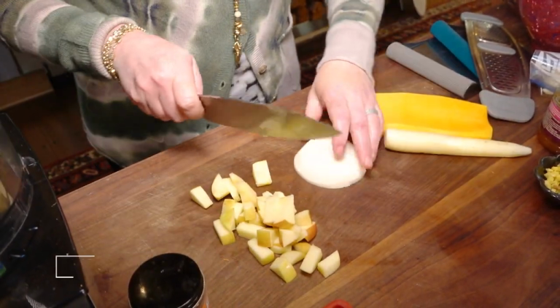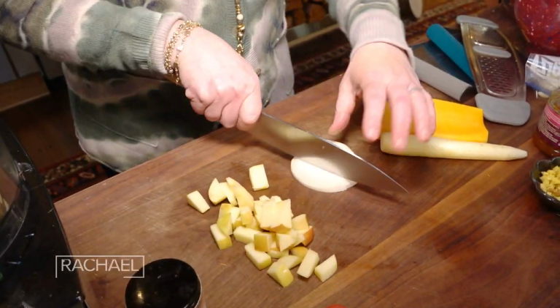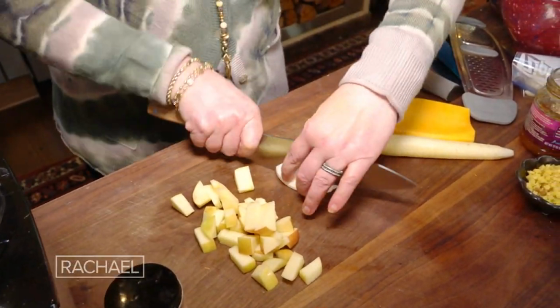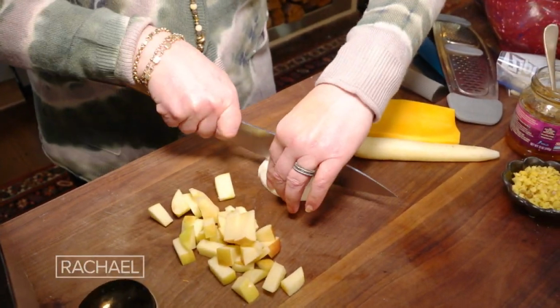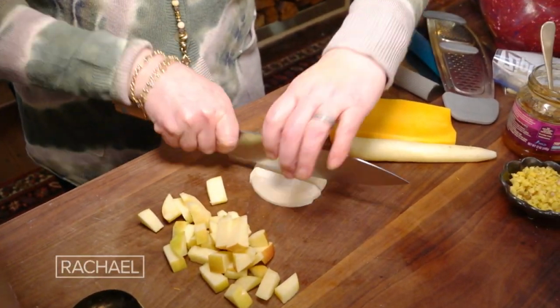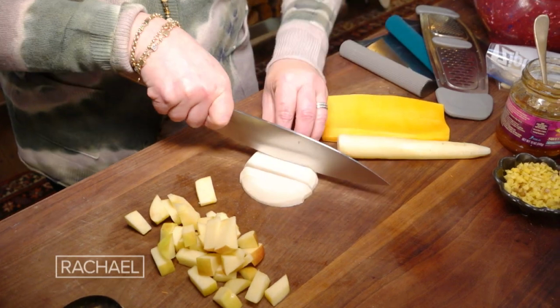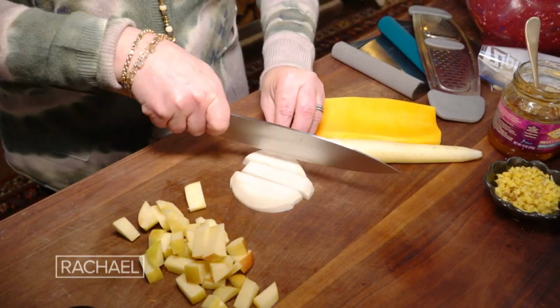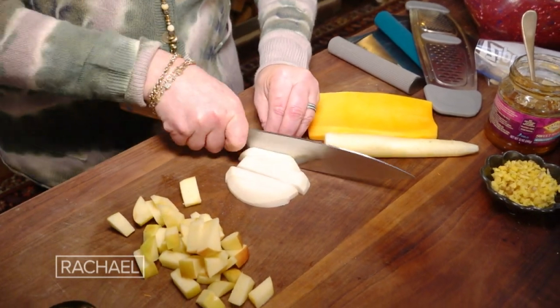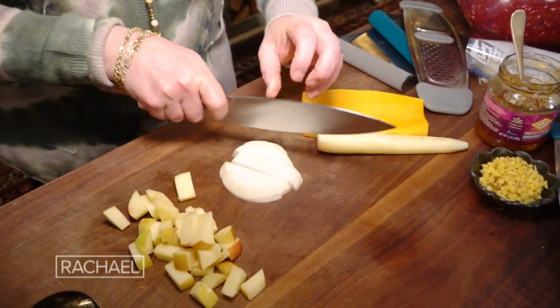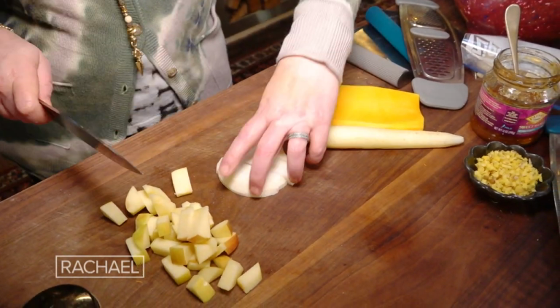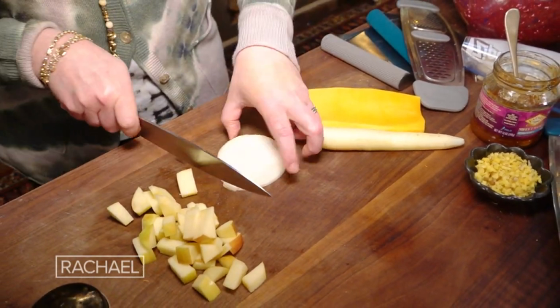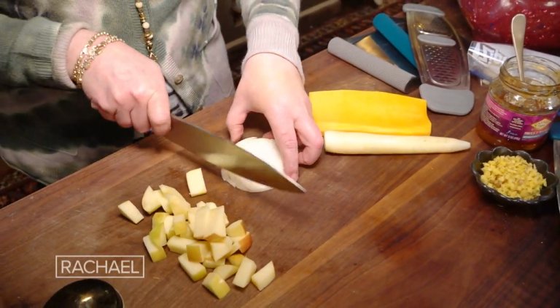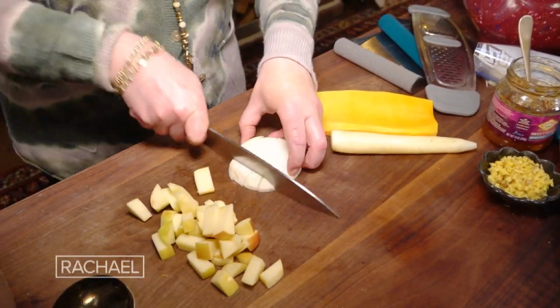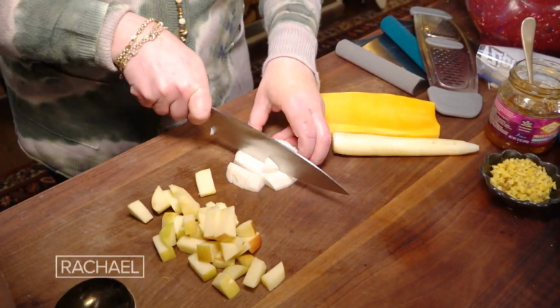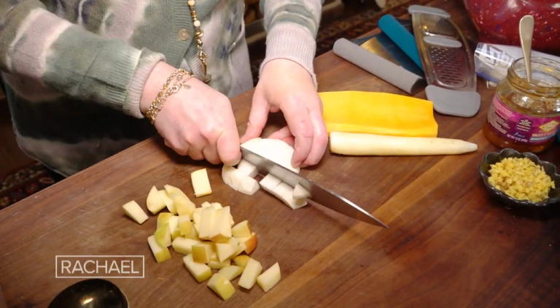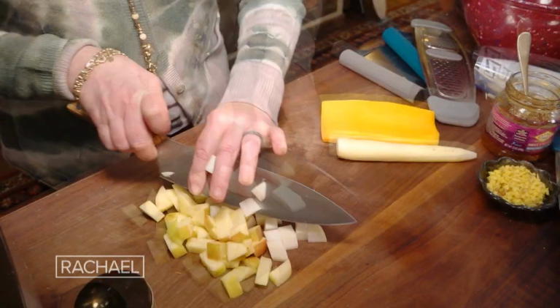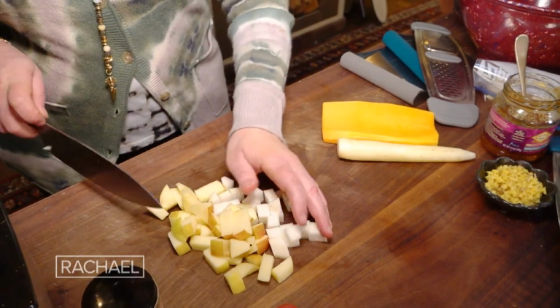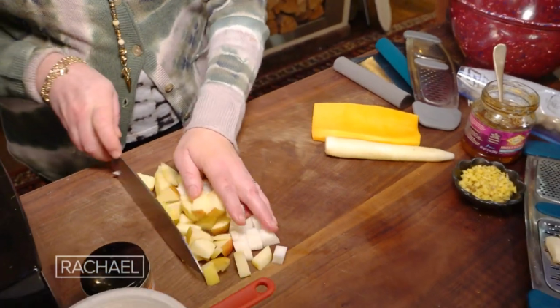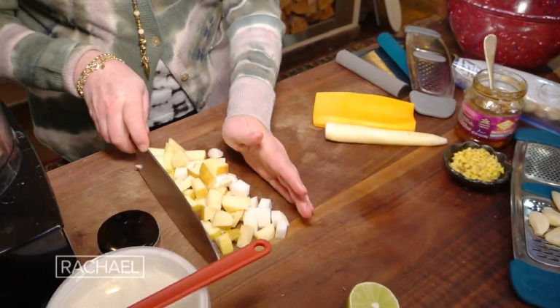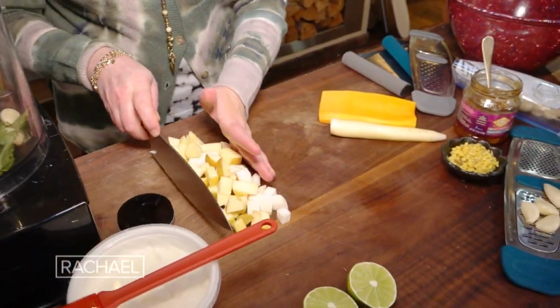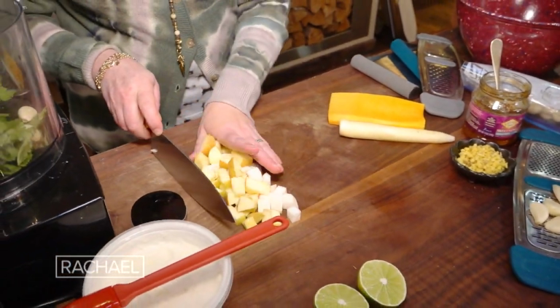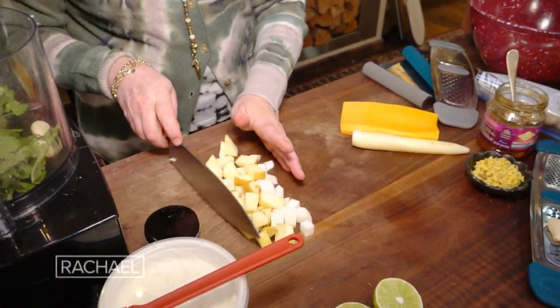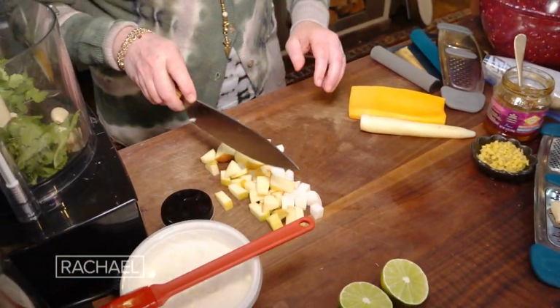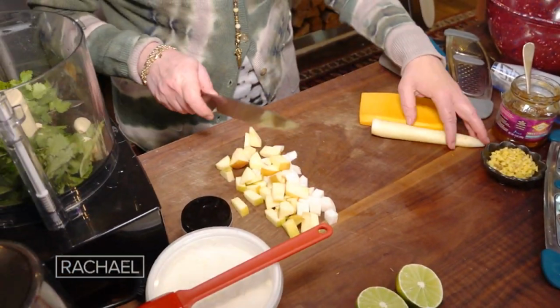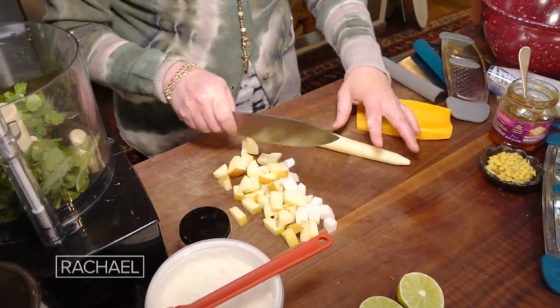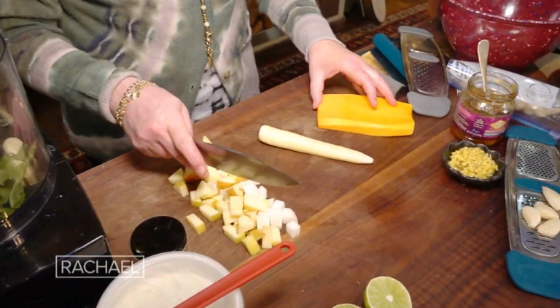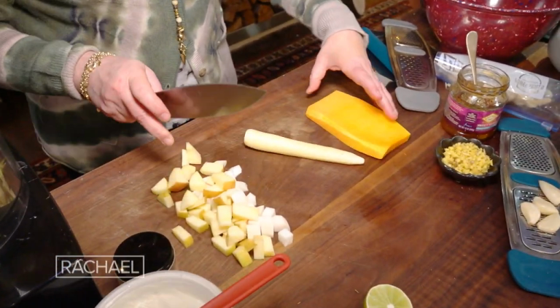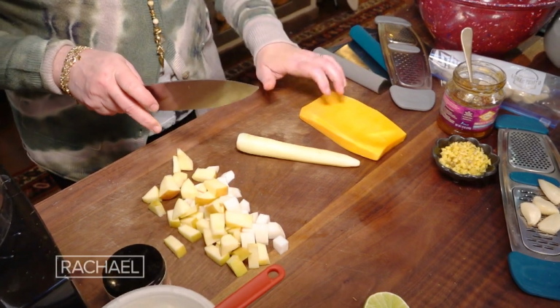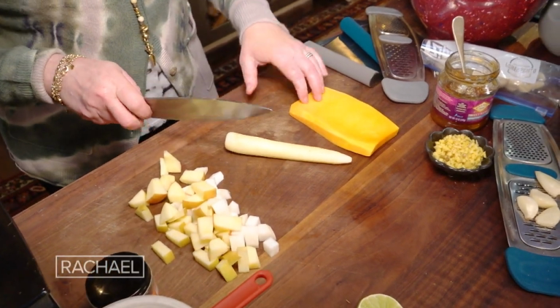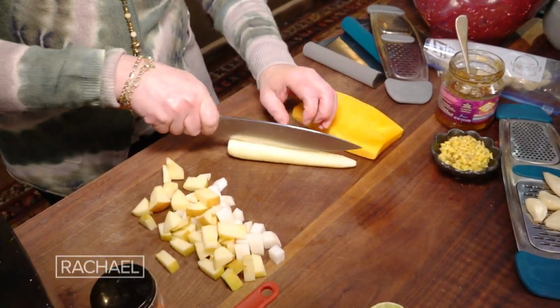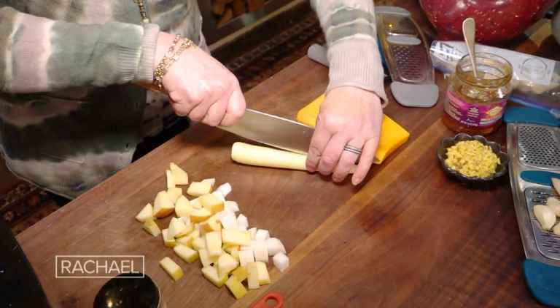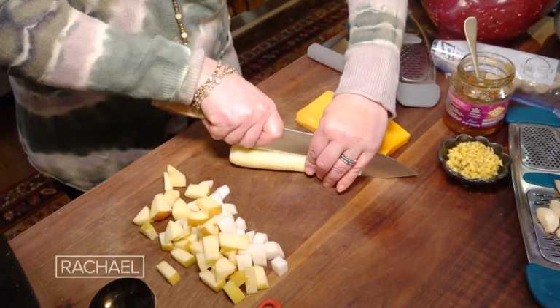Here's the turnip. You can also use parsnip if the turnips don't look great. I have a pound of carrots, two apples, one turnip, and about a pound and a half of butternut squash.